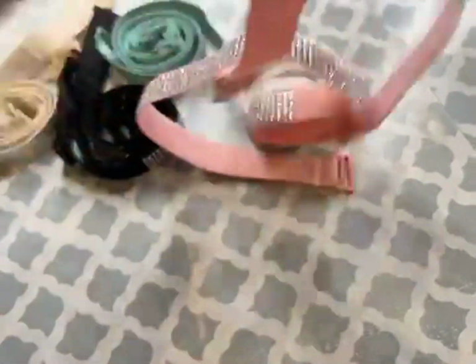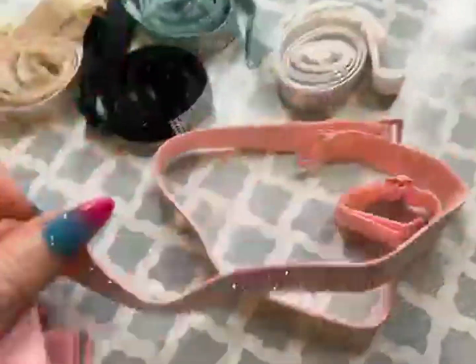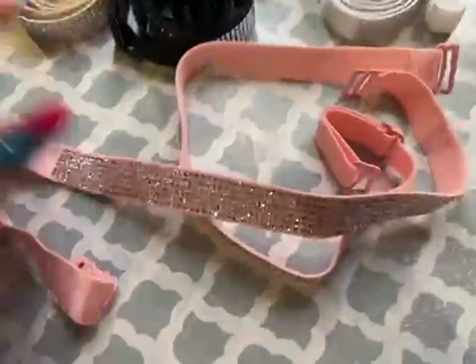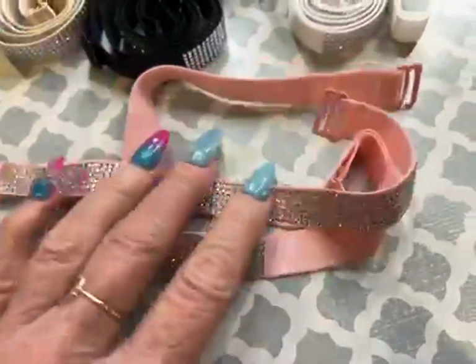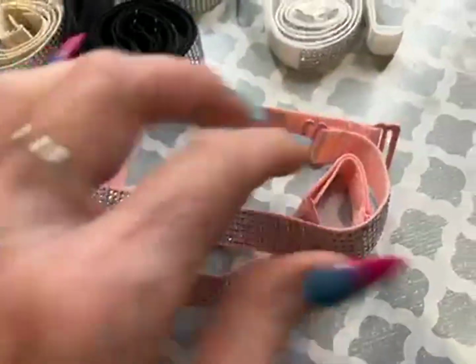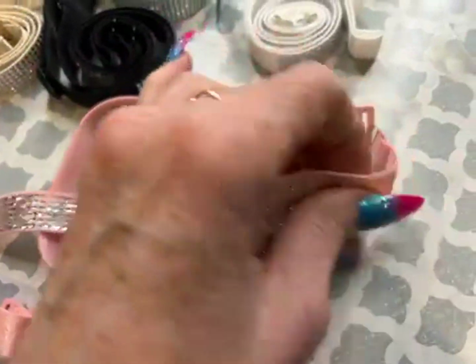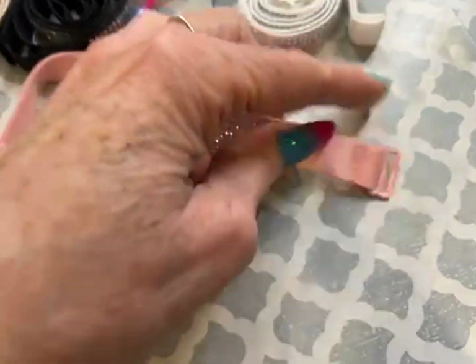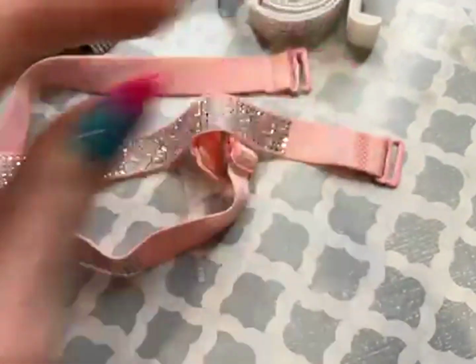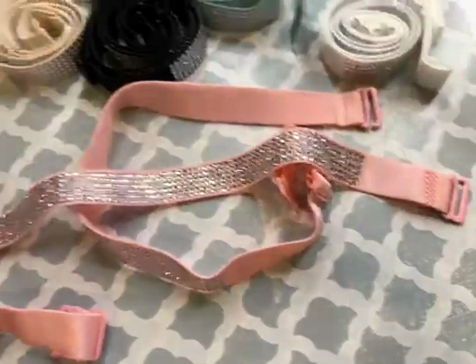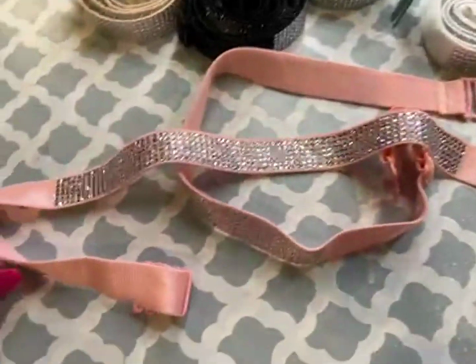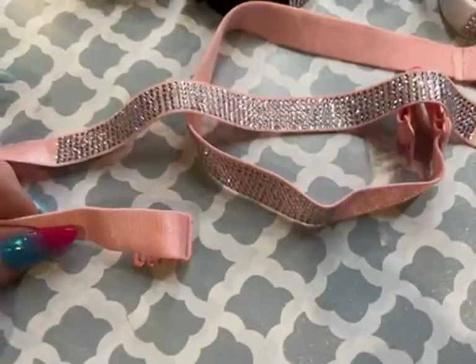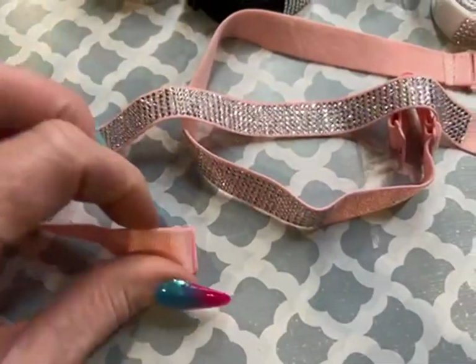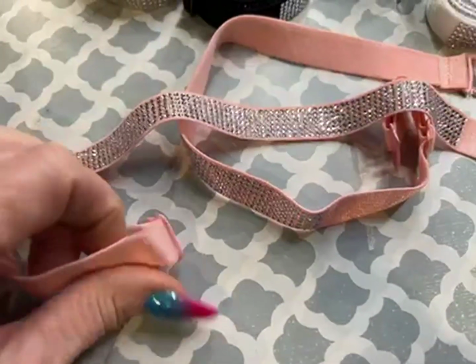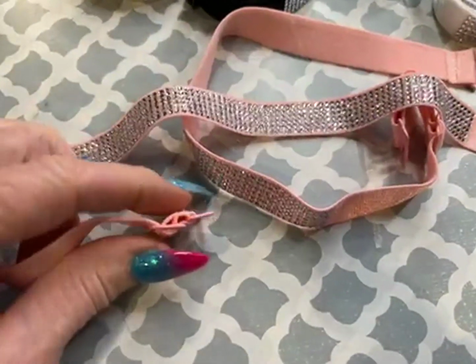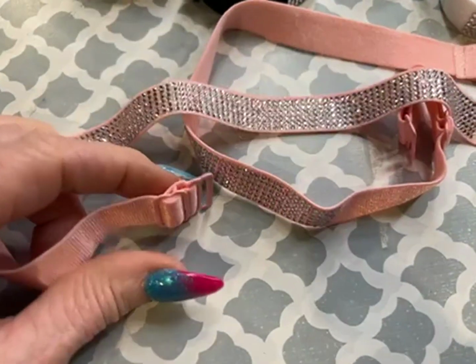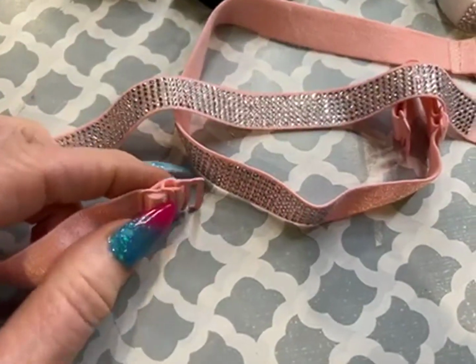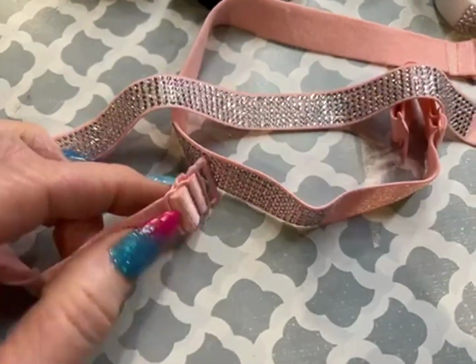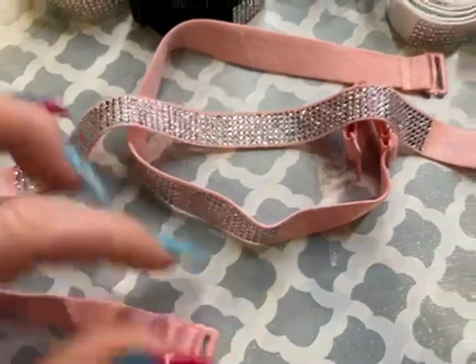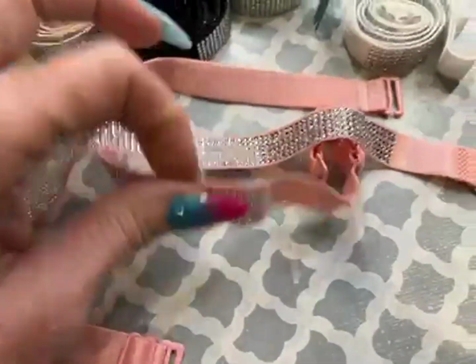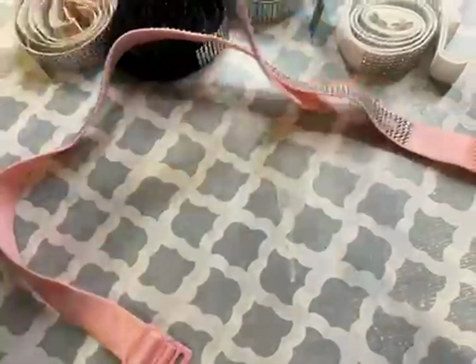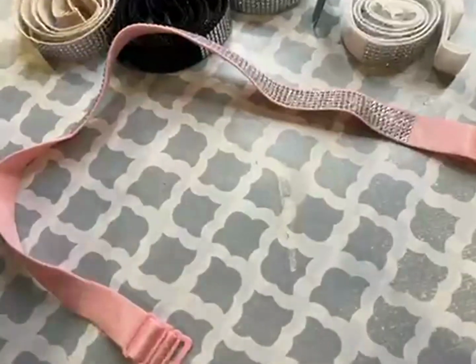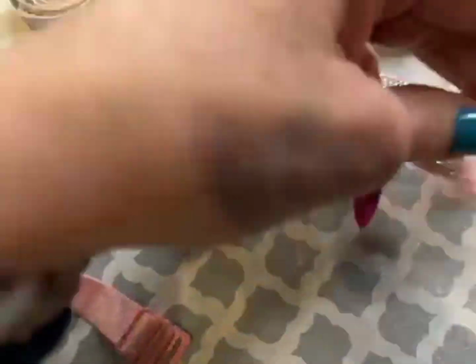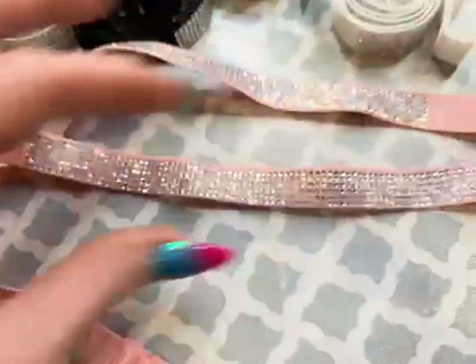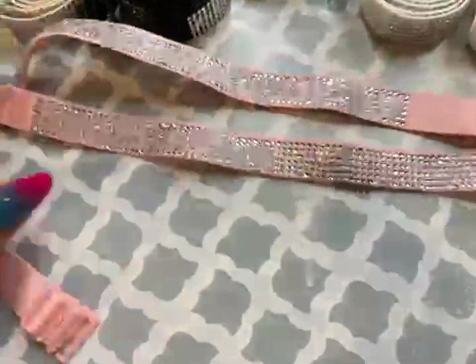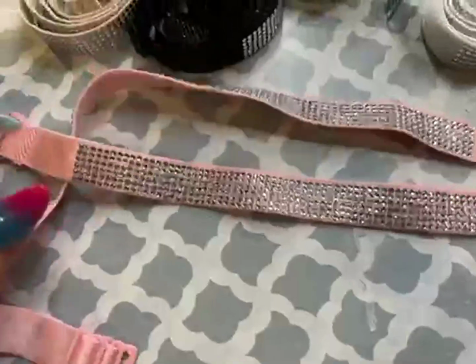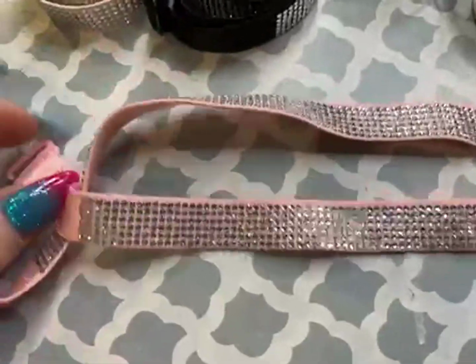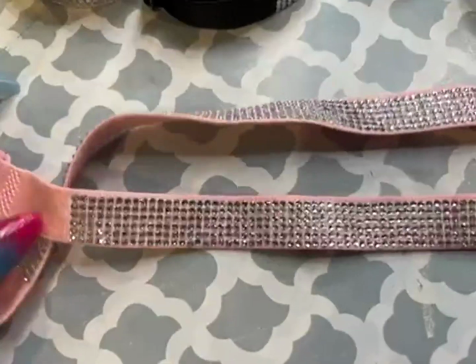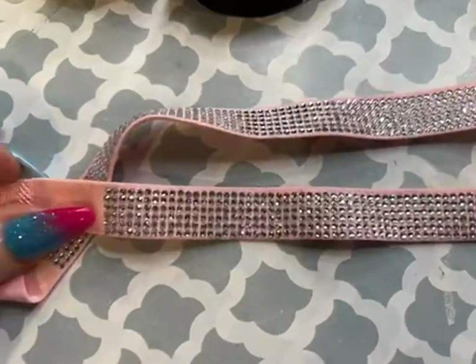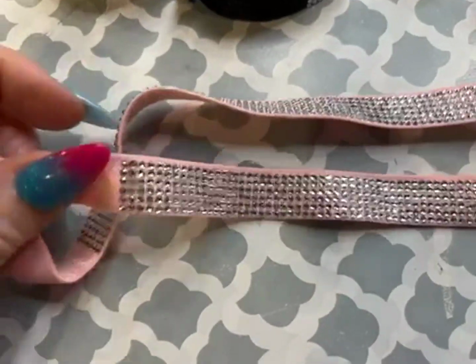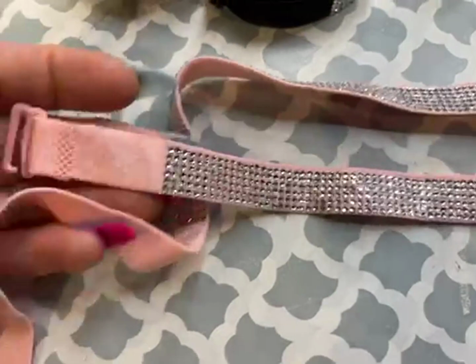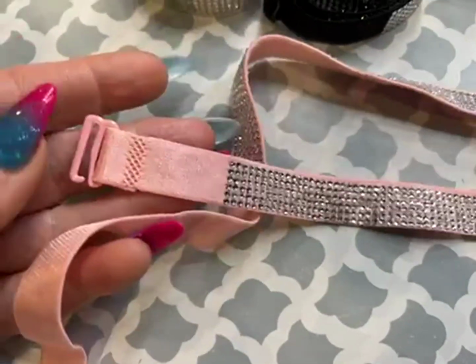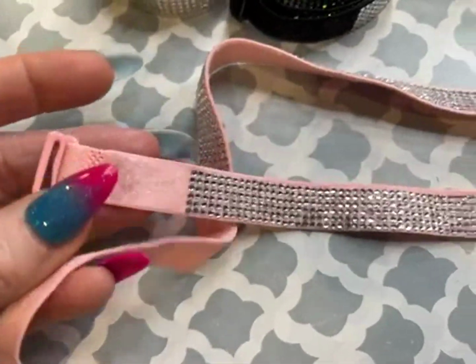I'm going to undo the pink one here. They are actually adjustable as well, so no matter what your size is, with the adjustments to them, they will fit and work with all the different lingerie that you have.